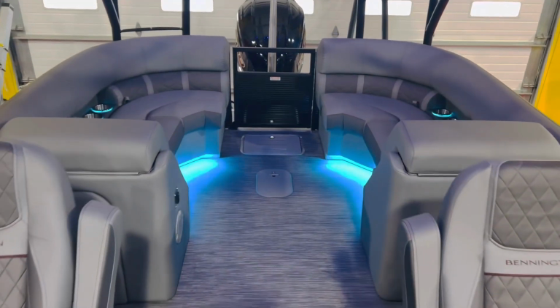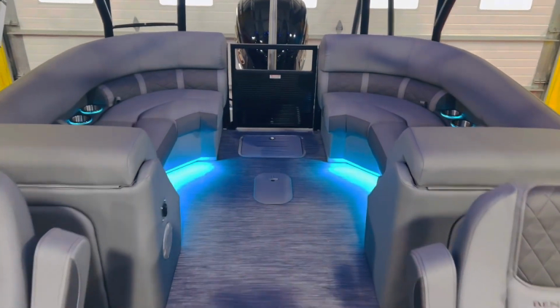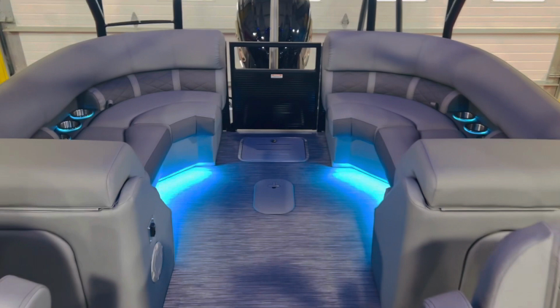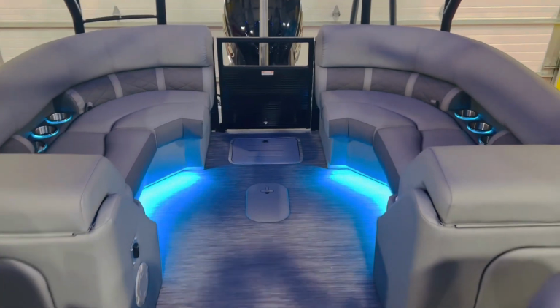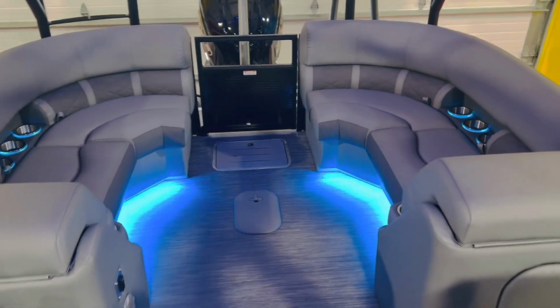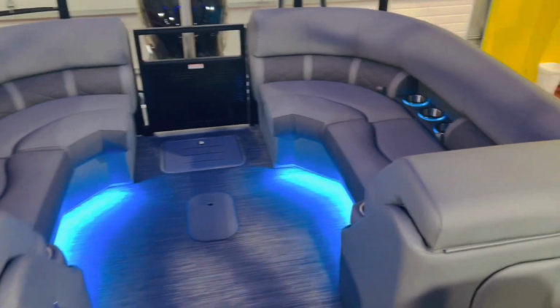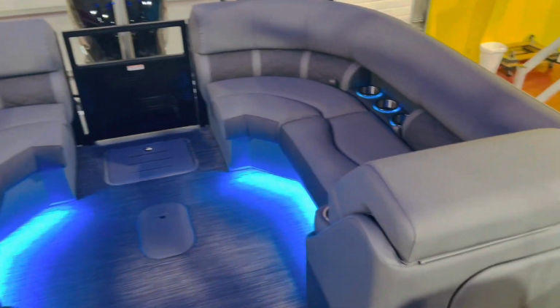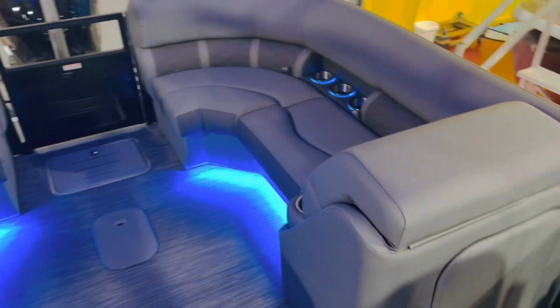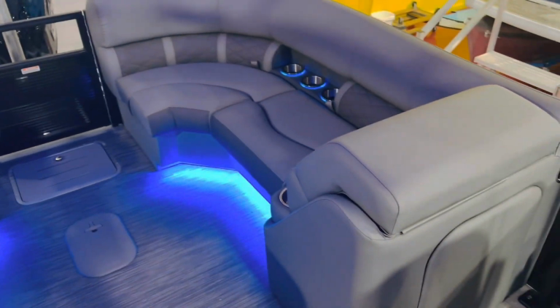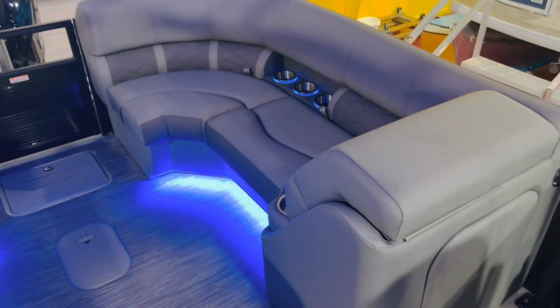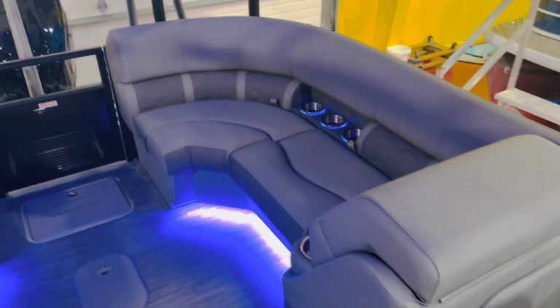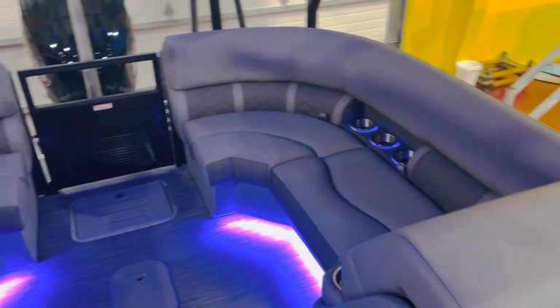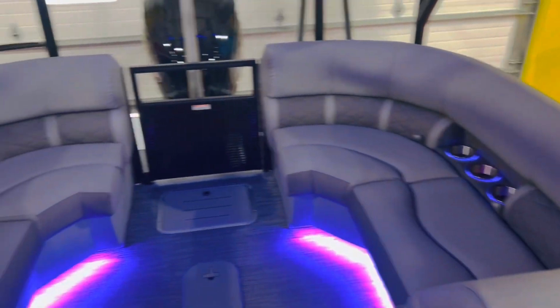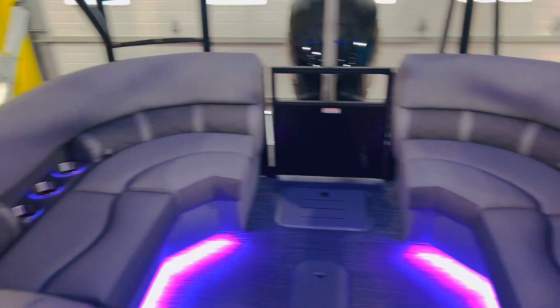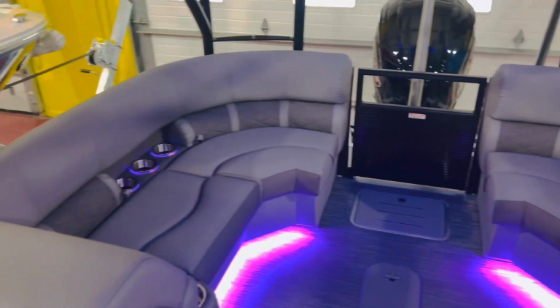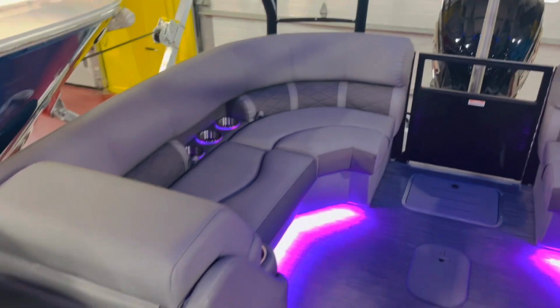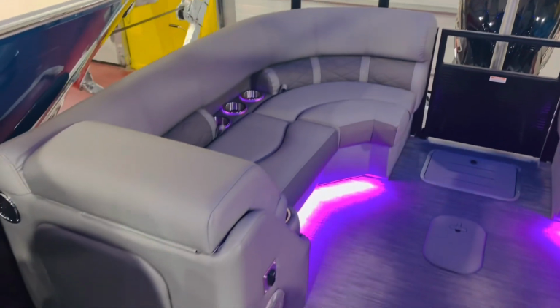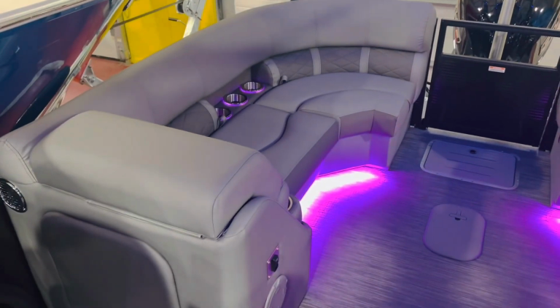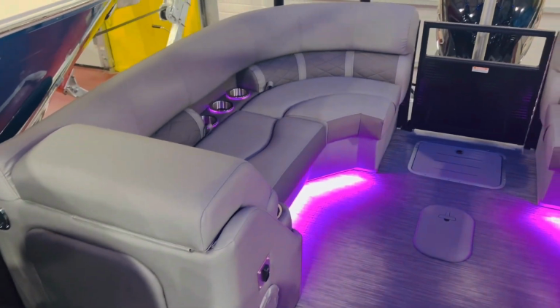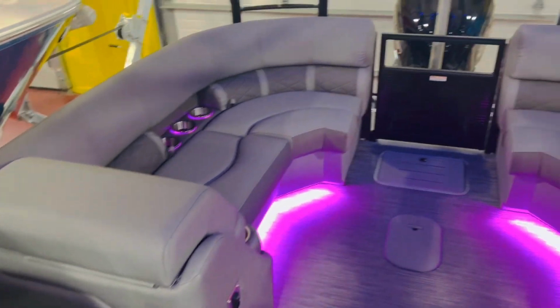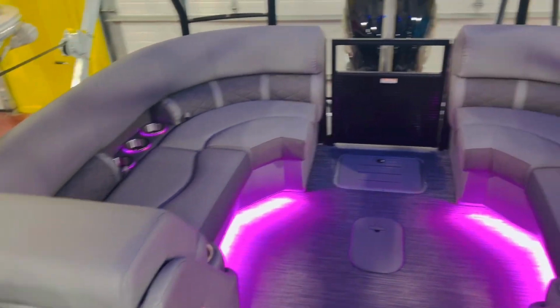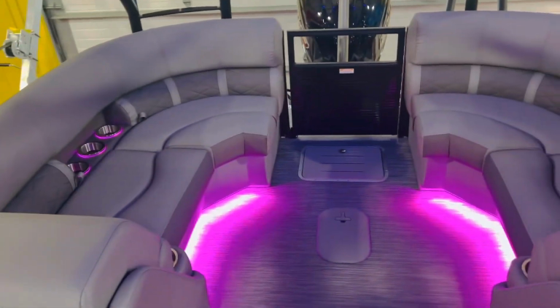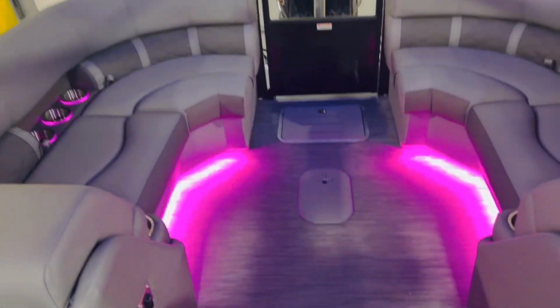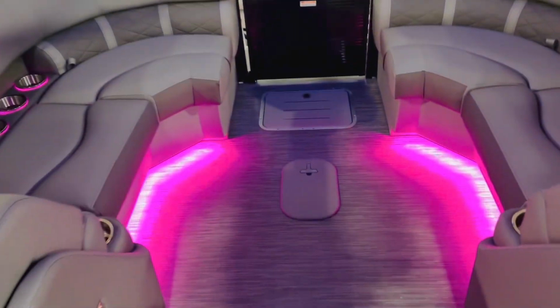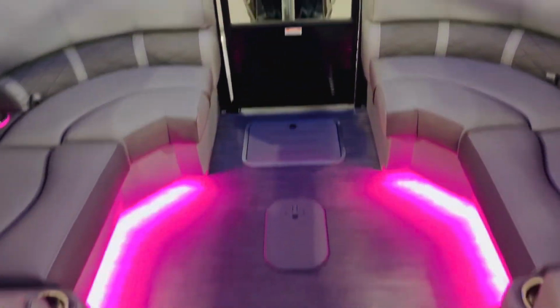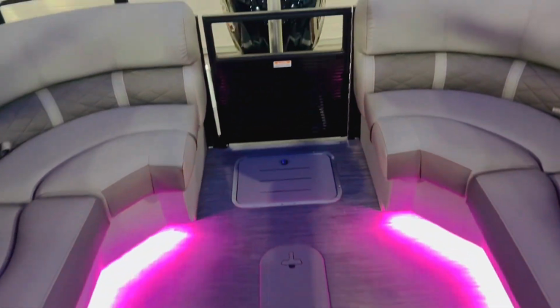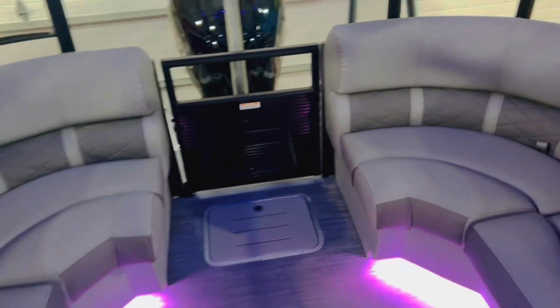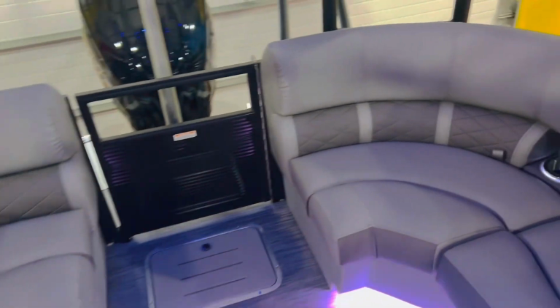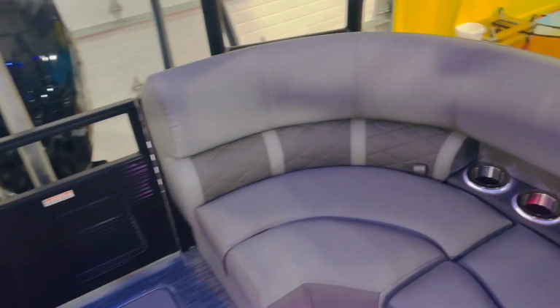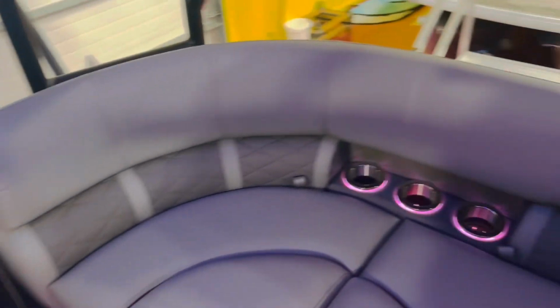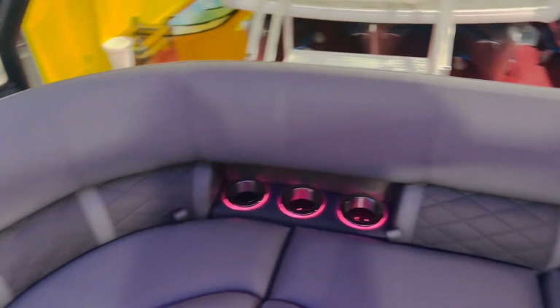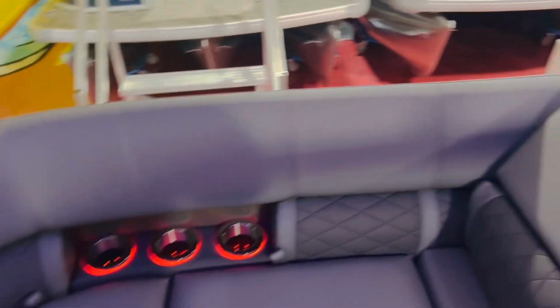Looking at the stern radius — benches in the back here. There's a dual battery system in this boat, with one battery on each side of the stern. There are tons of floor space in this 25-footer; you've got plenty of room for the entire family.